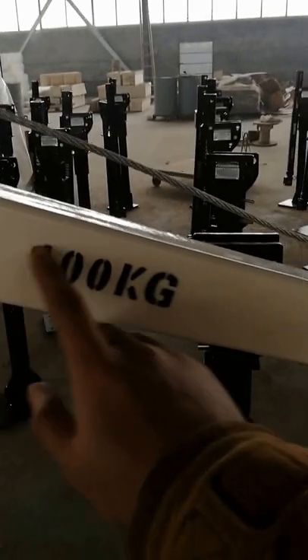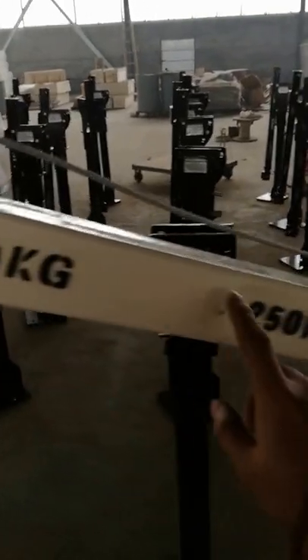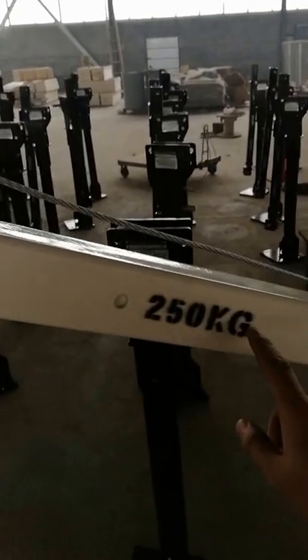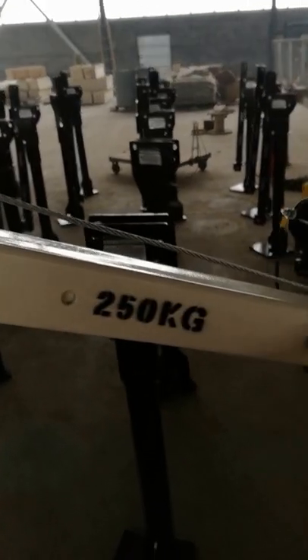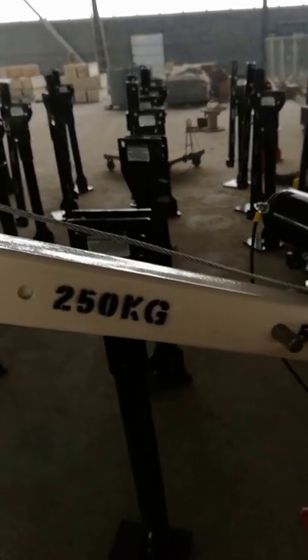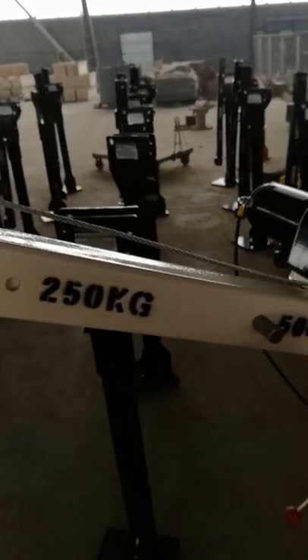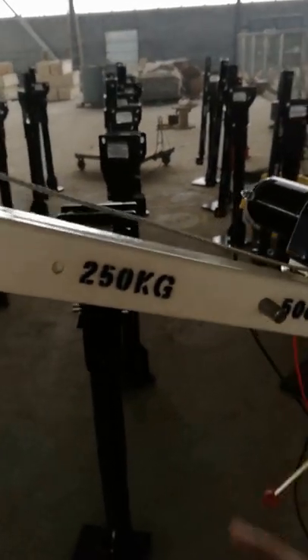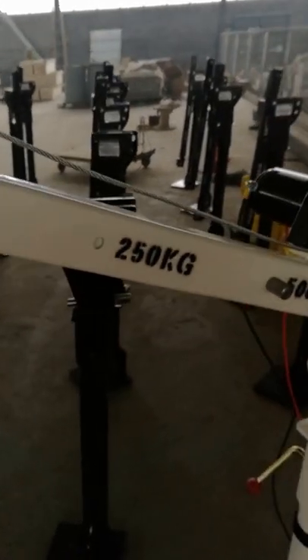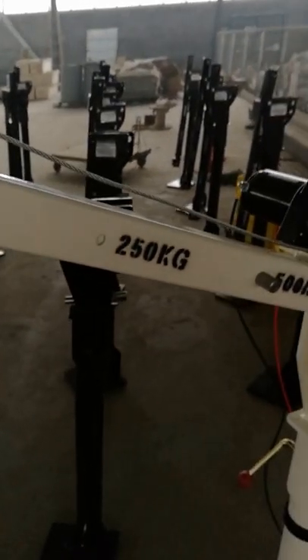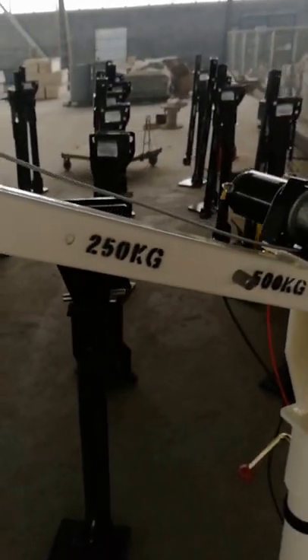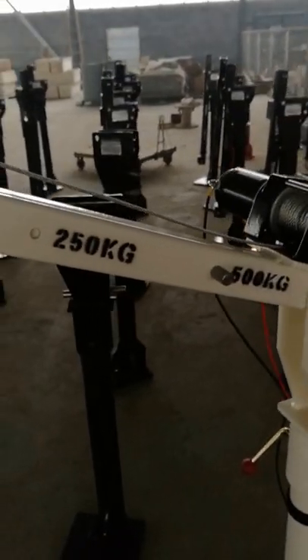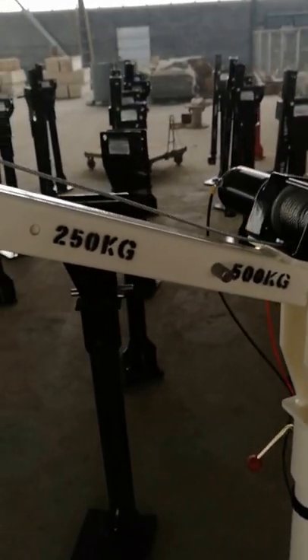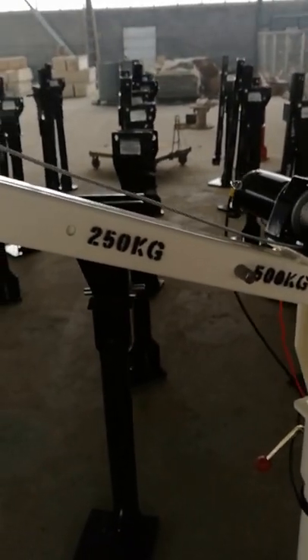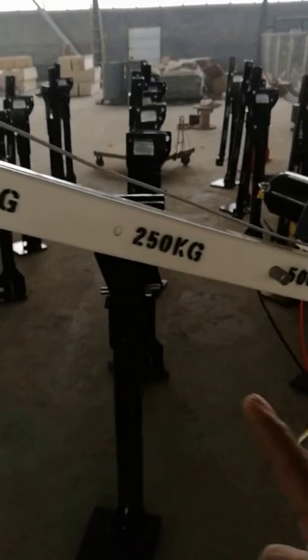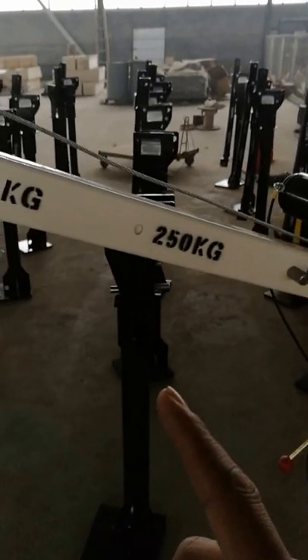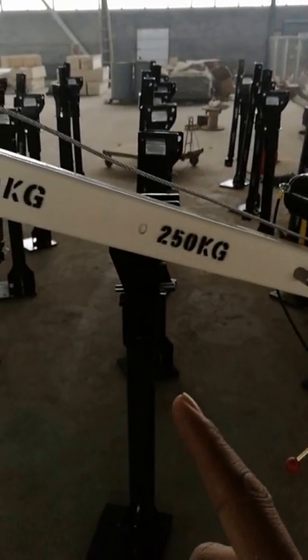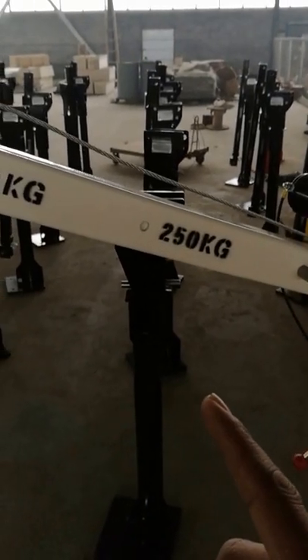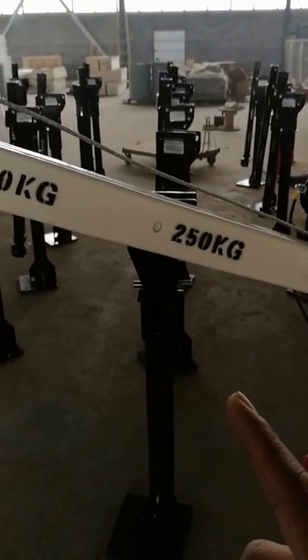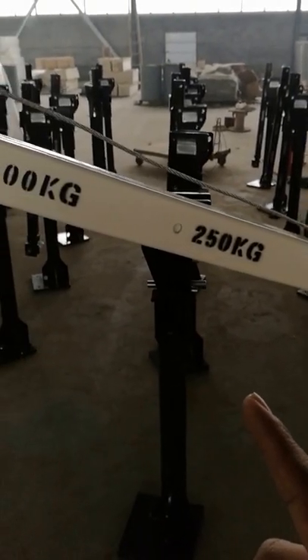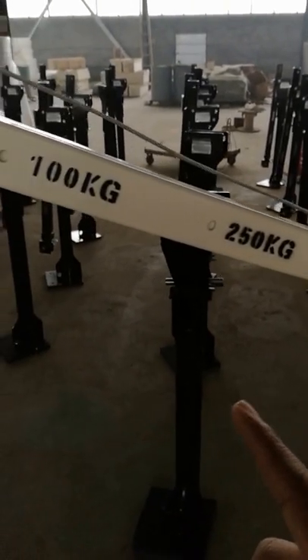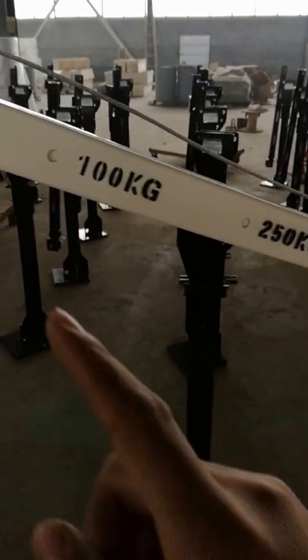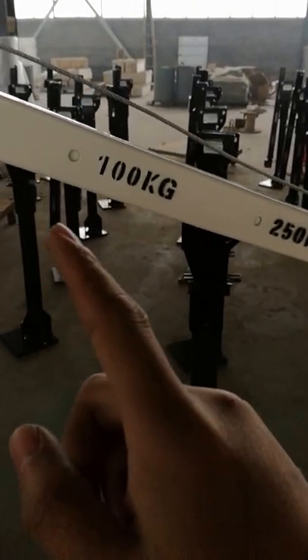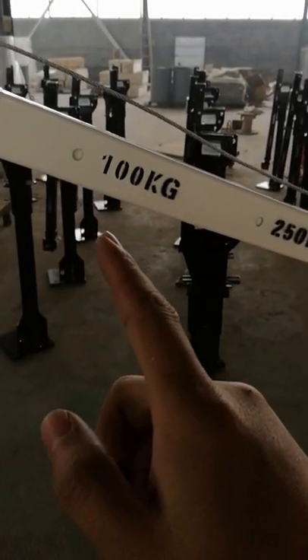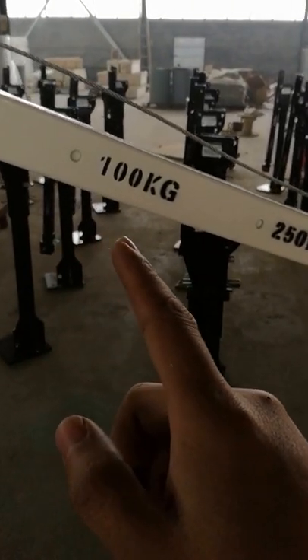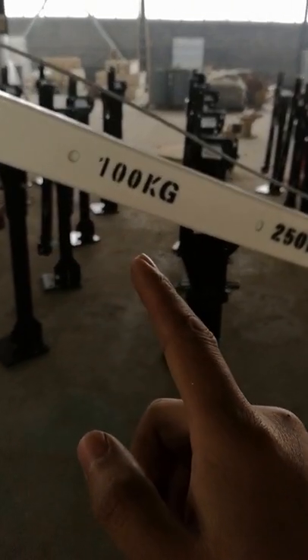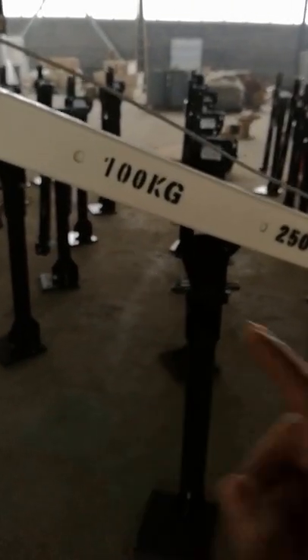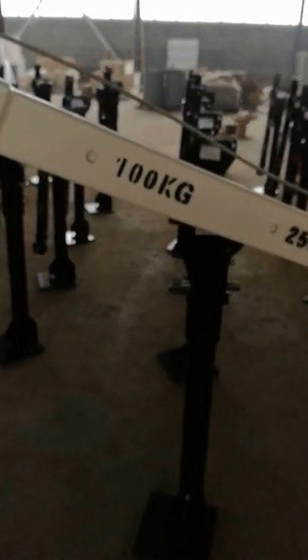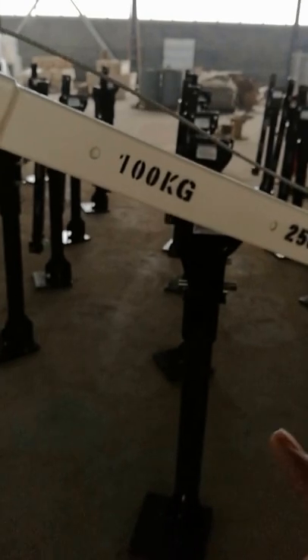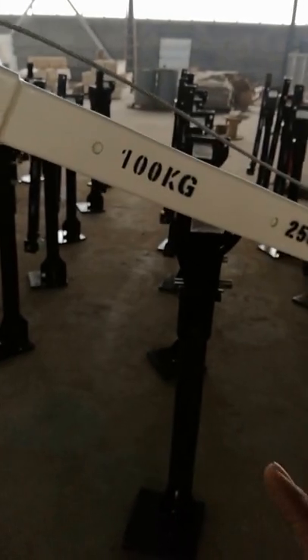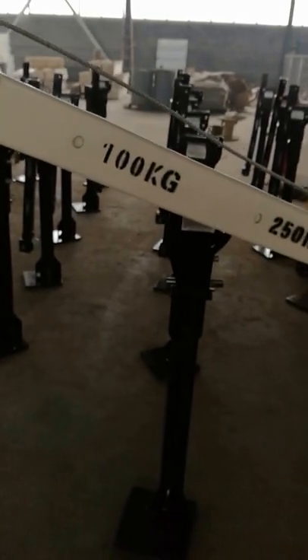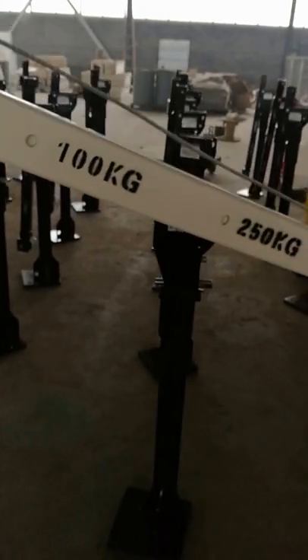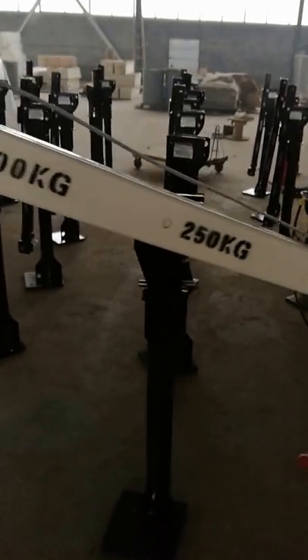the capacity is 500 kilograms. There are three different positions with different capacities: 500 kilograms, 250 kilograms, and 100 kilograms. The longer the beam is, the less power.